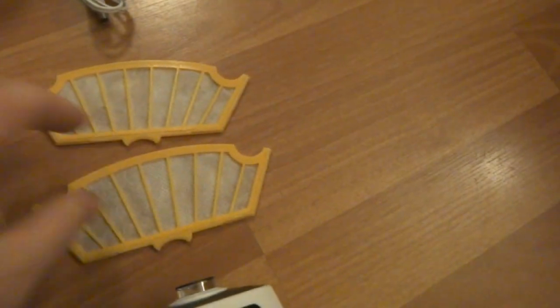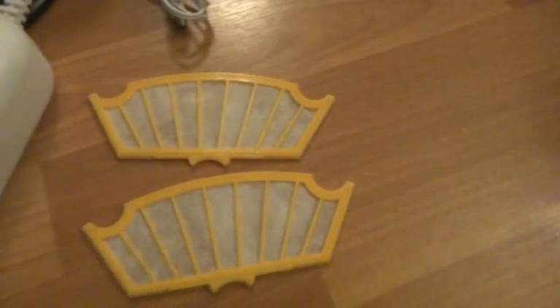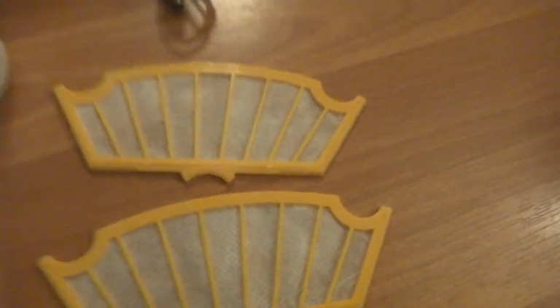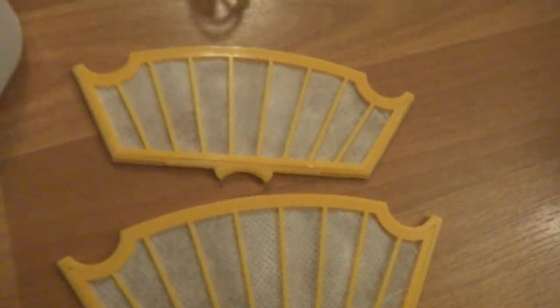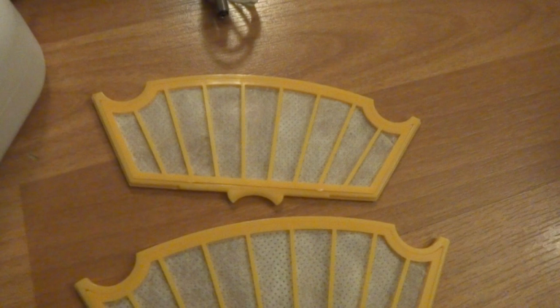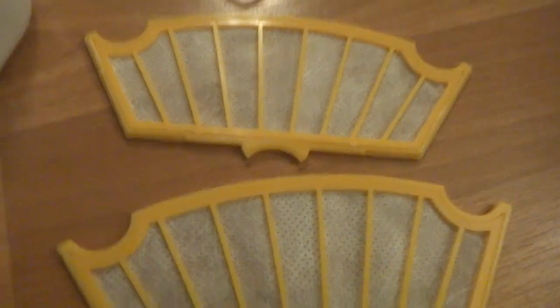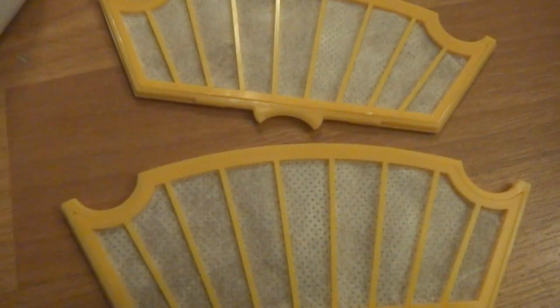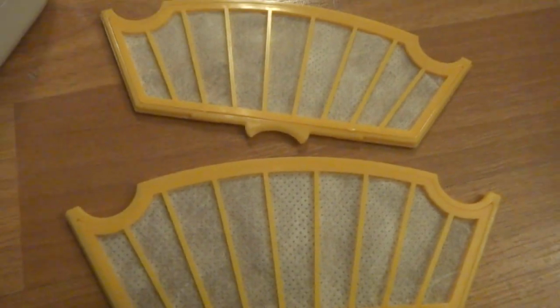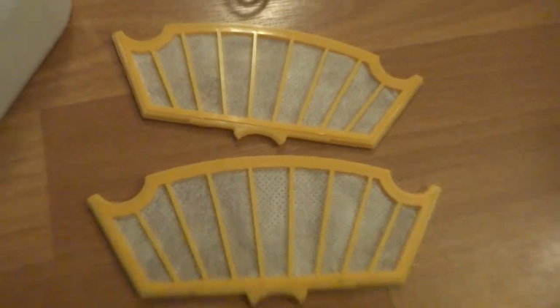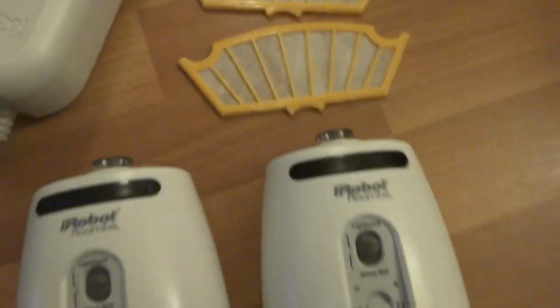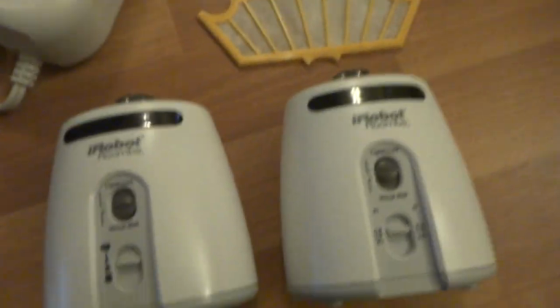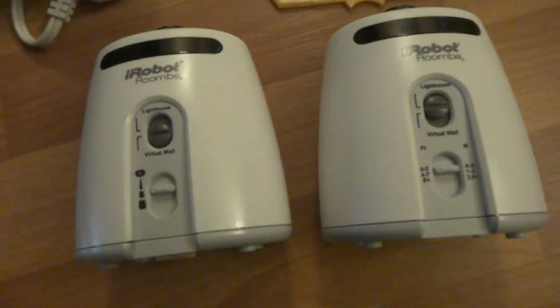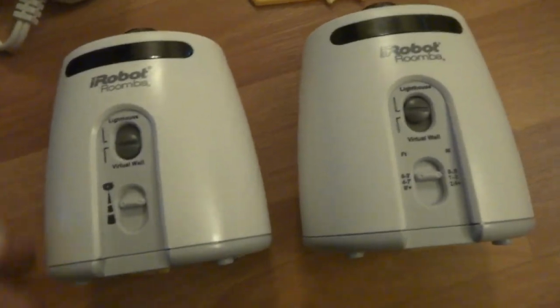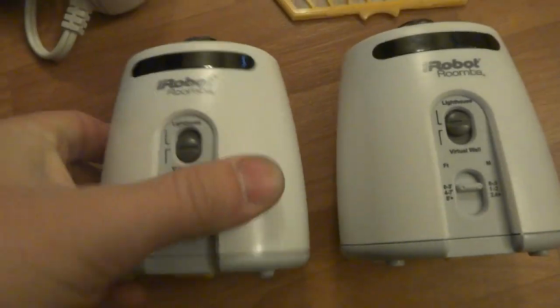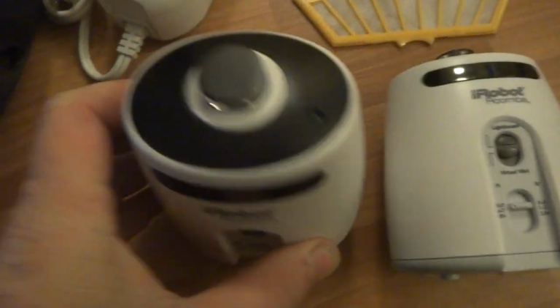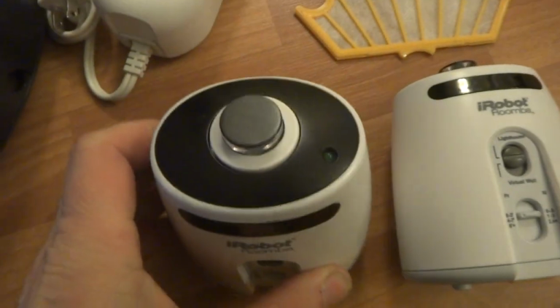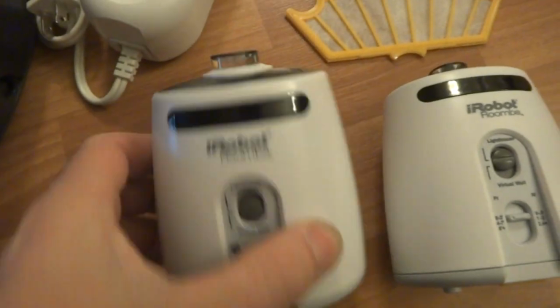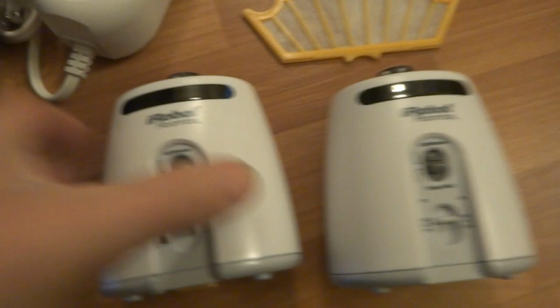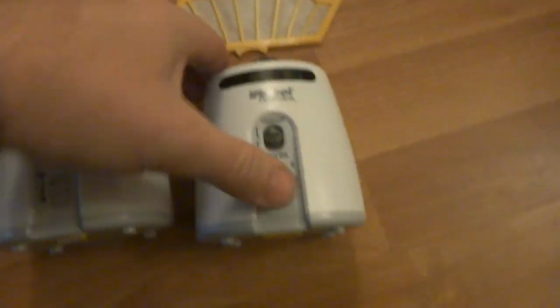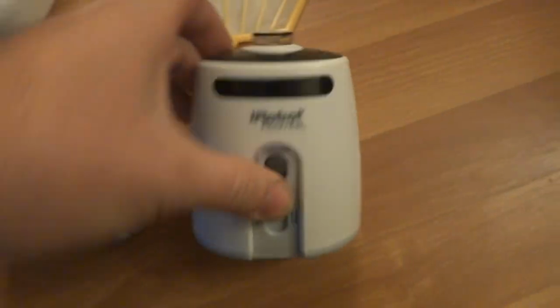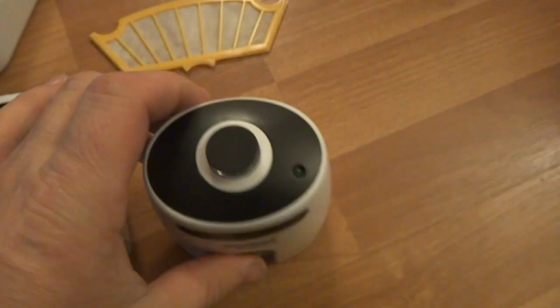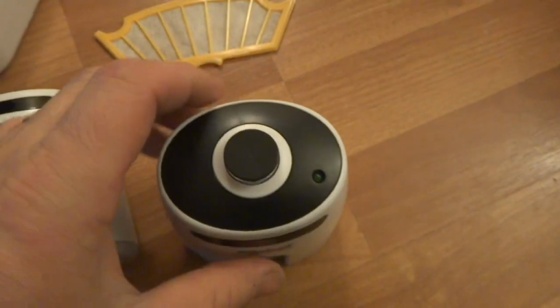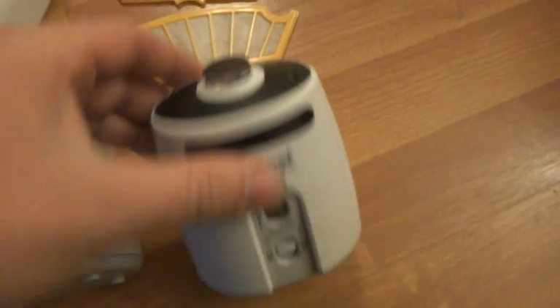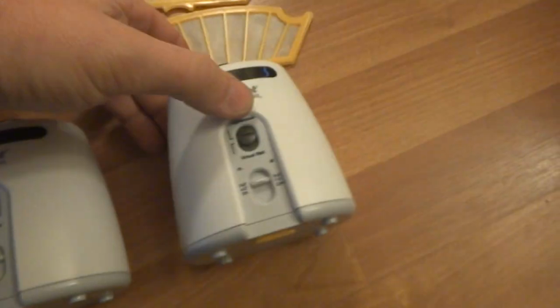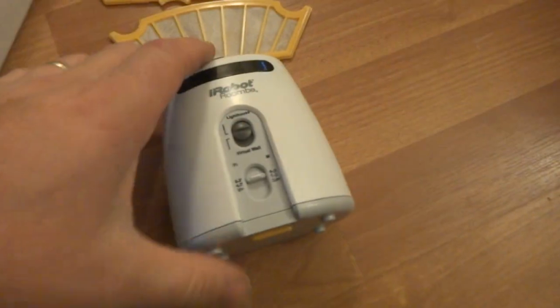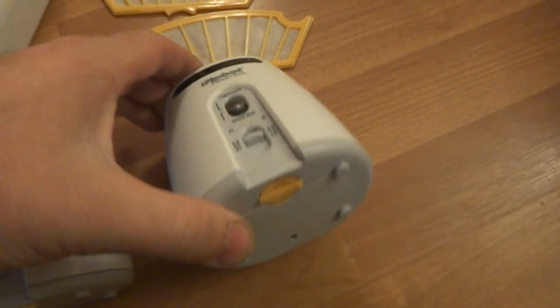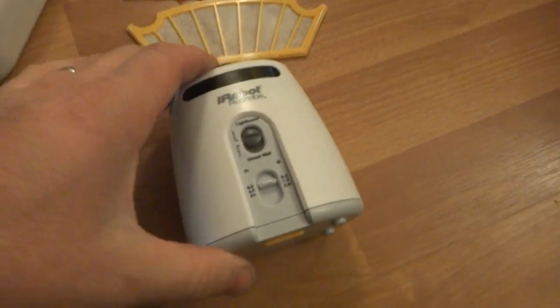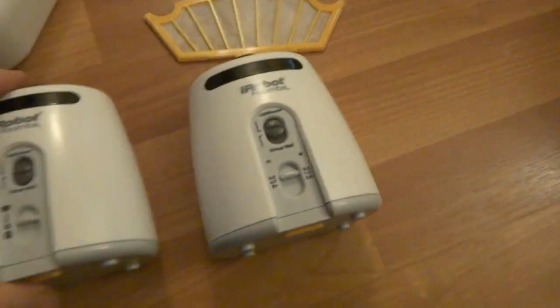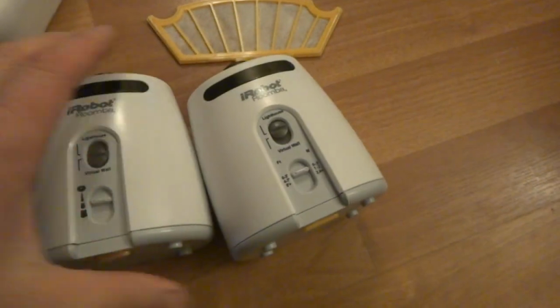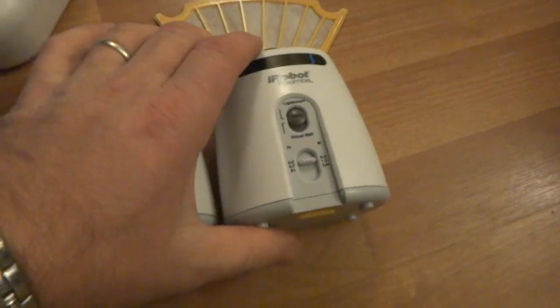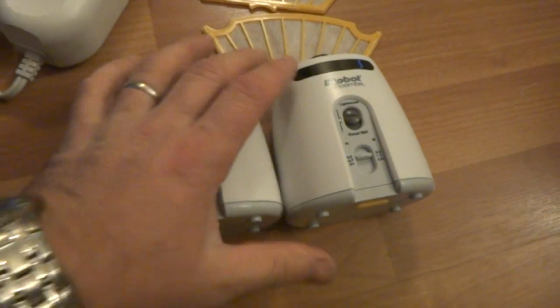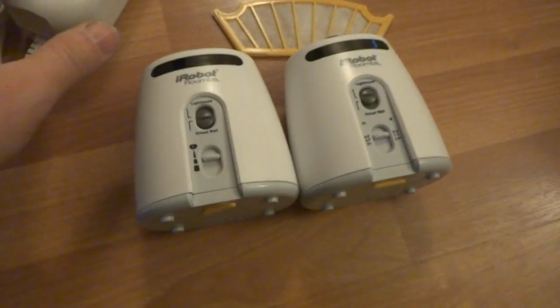Got two brand new filters and two virtual lighthouses right here. They're in excellent shape.